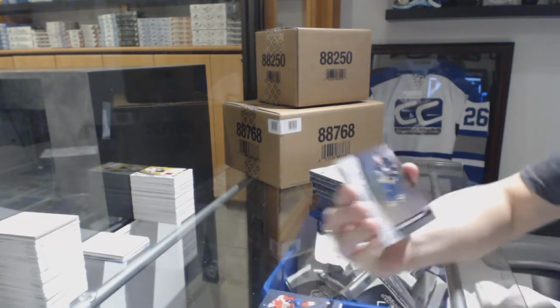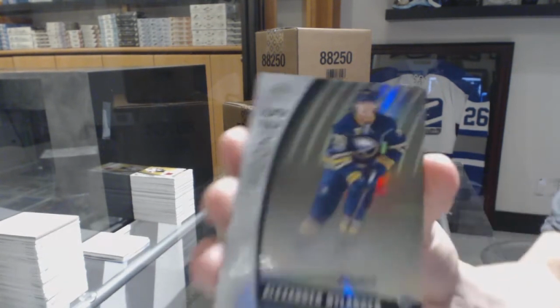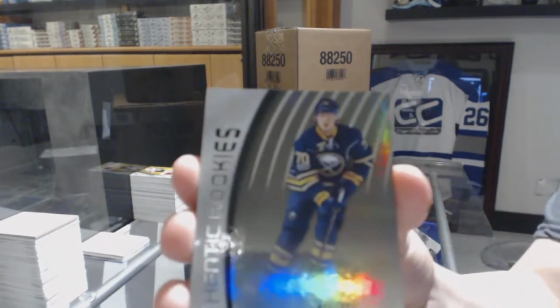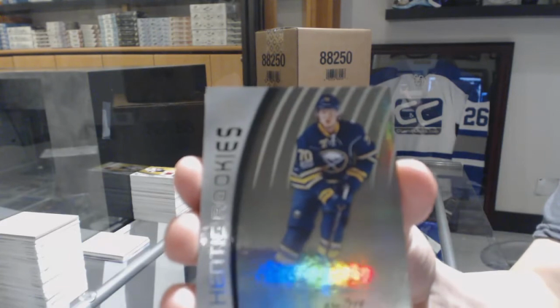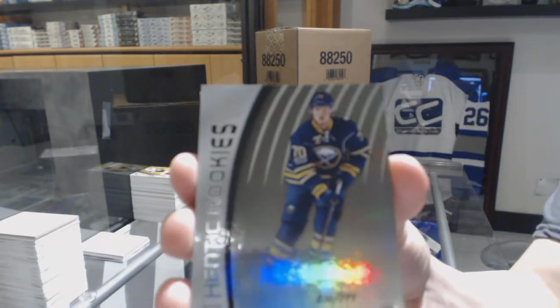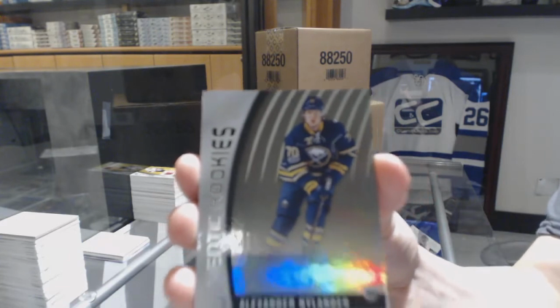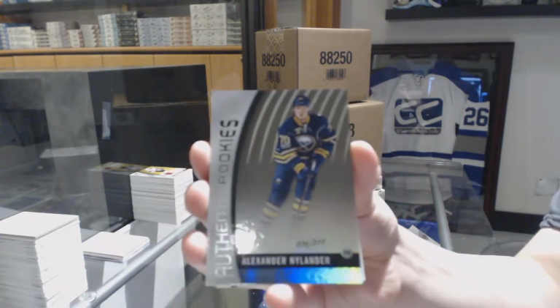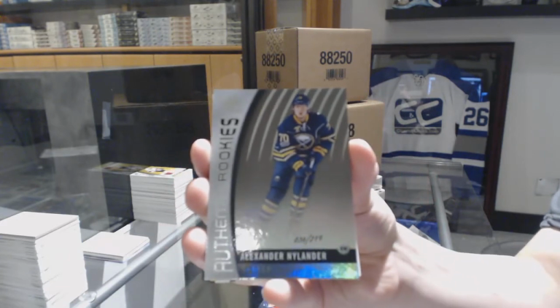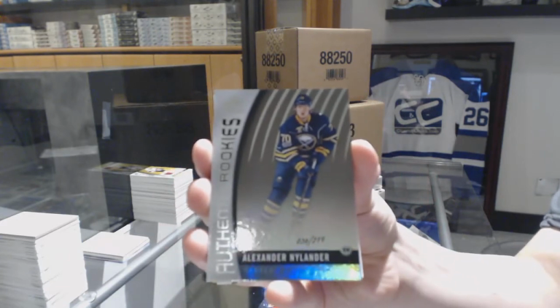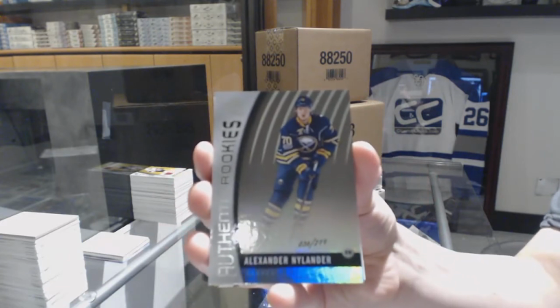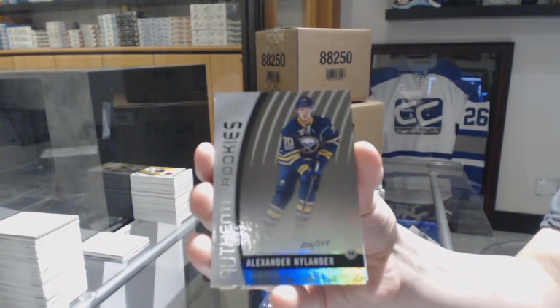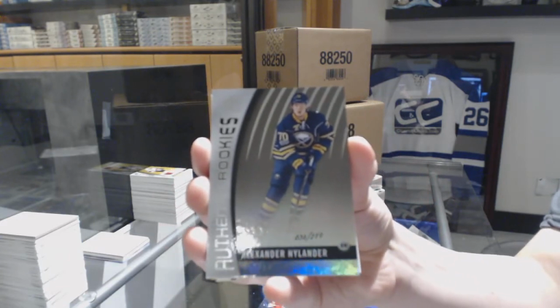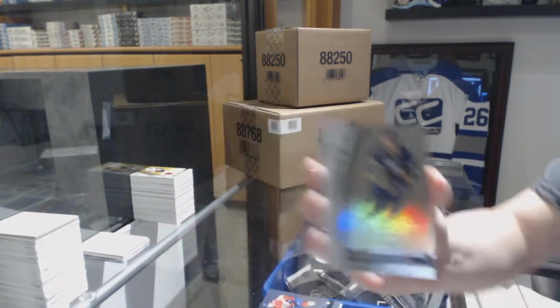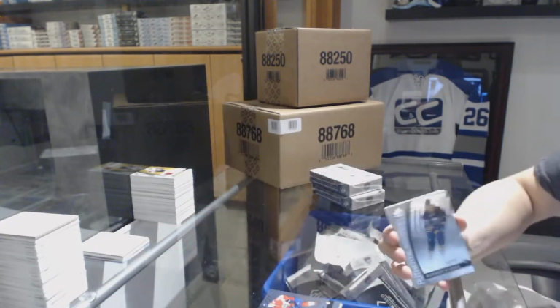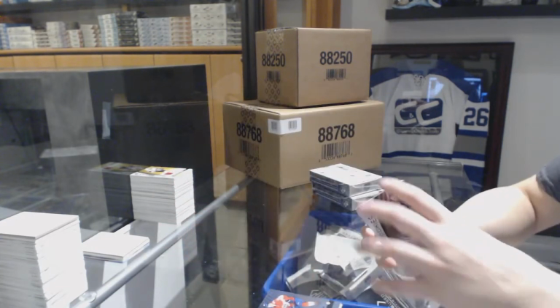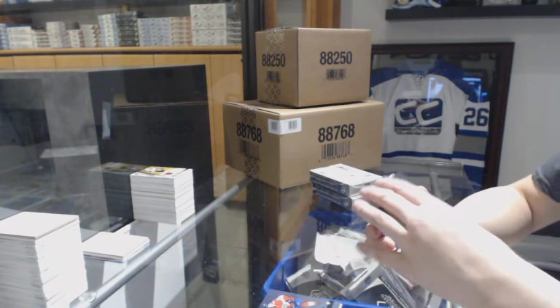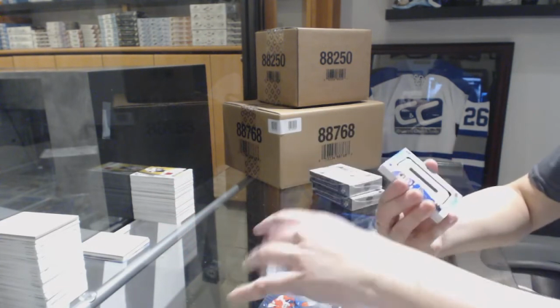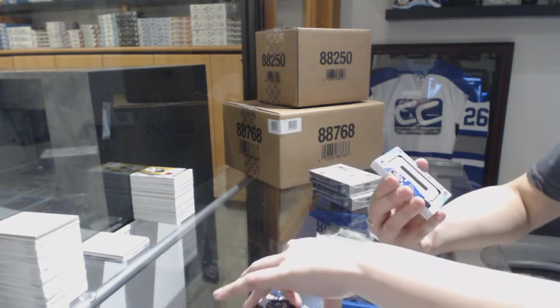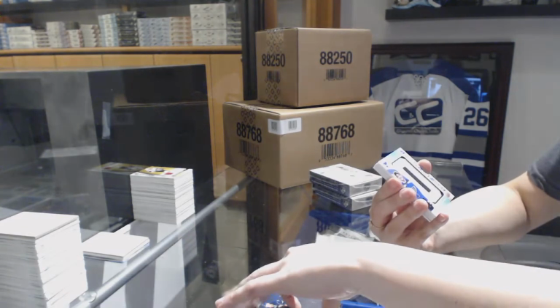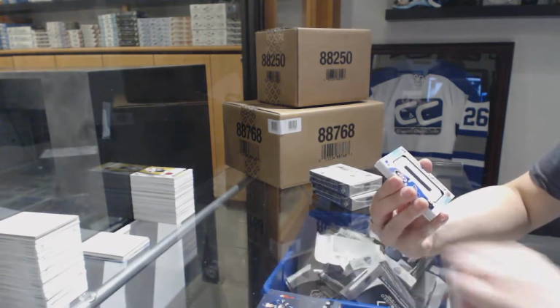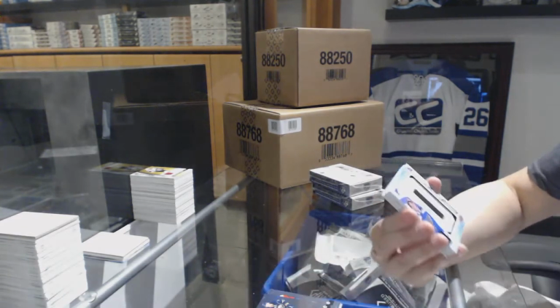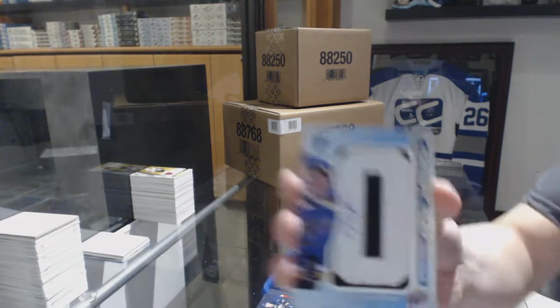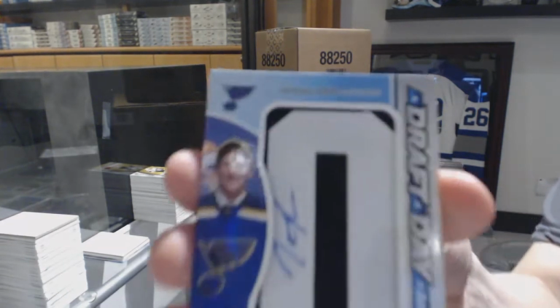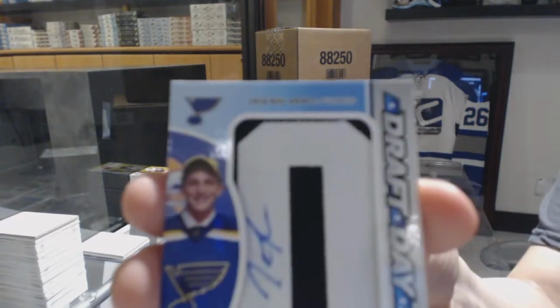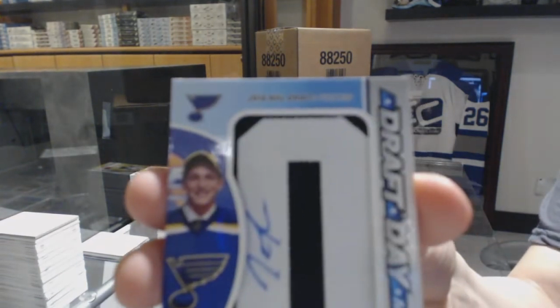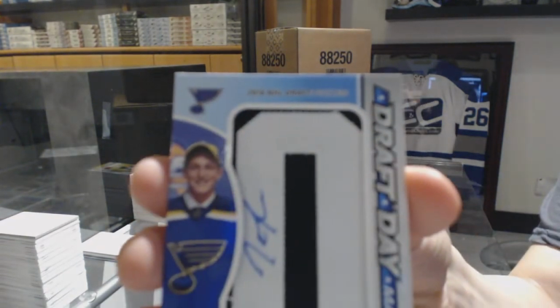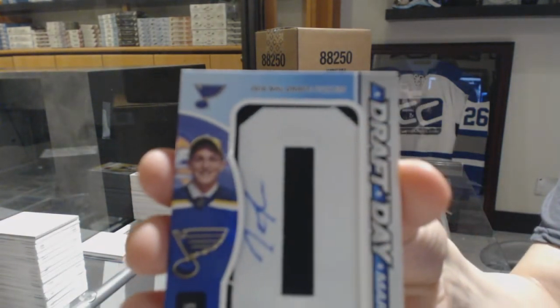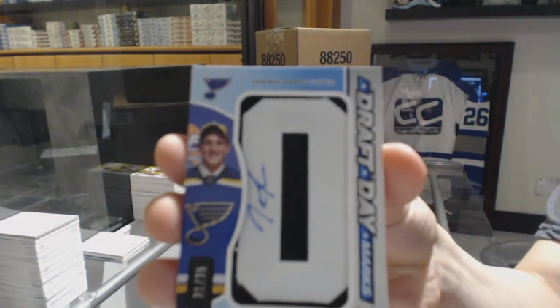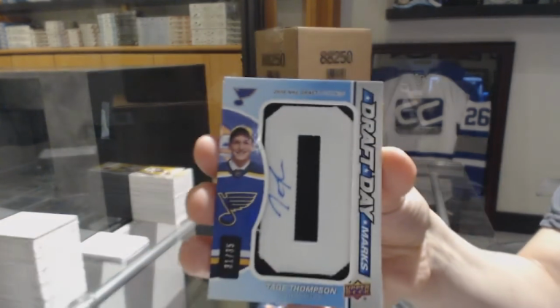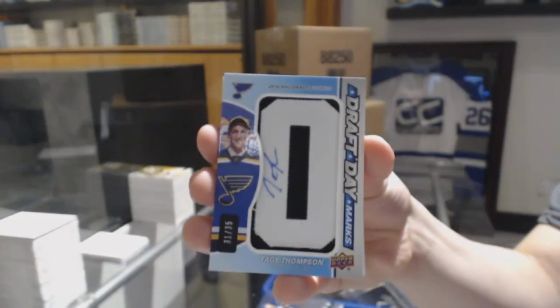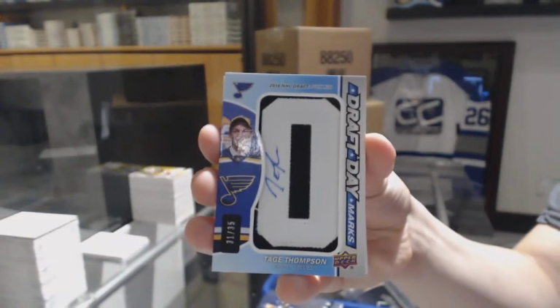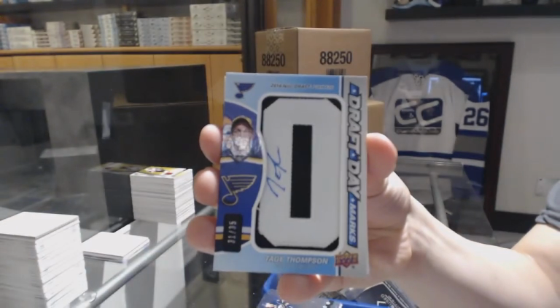Authentic Rookie Rainbow number to 219 for the Buffalo Sabres, Alex Nylander. We've got a Draft Day Marks number to 35 for the St. Louis Blues, Taige Thompson.